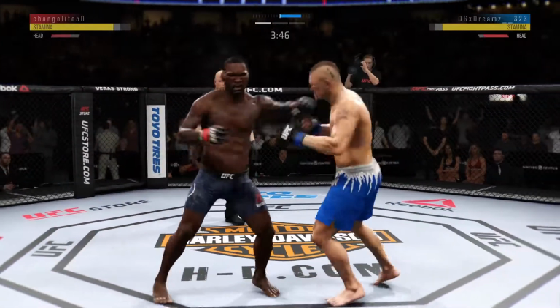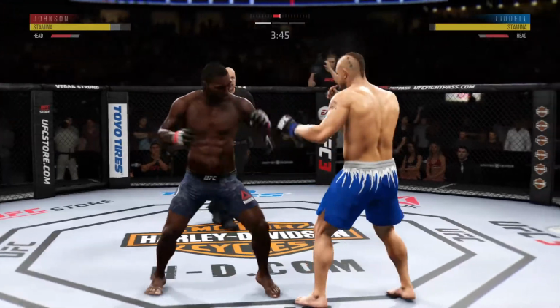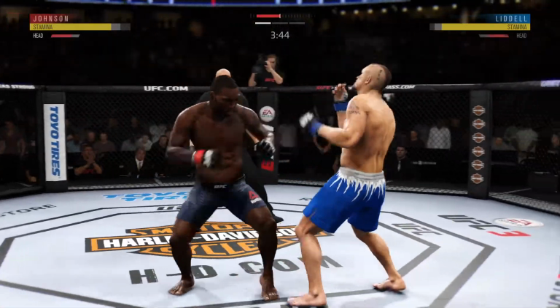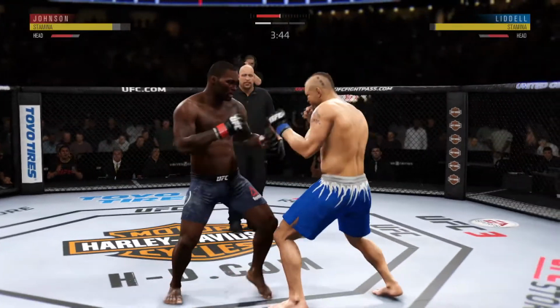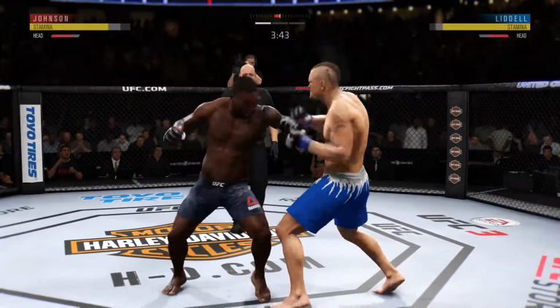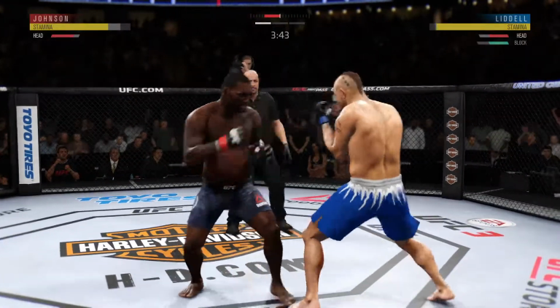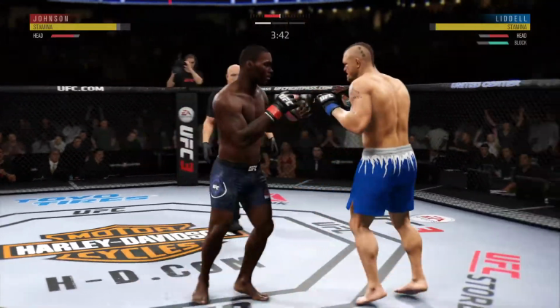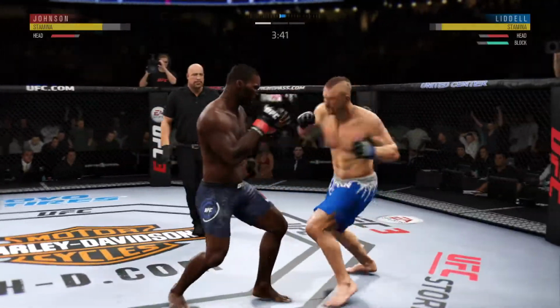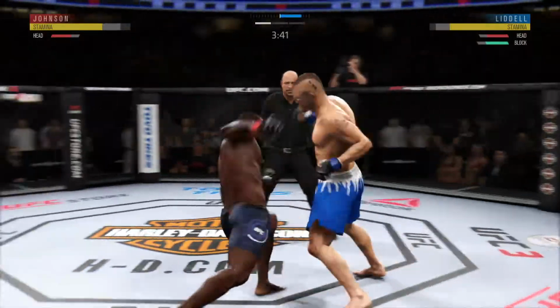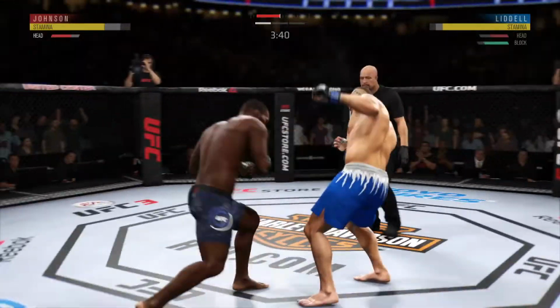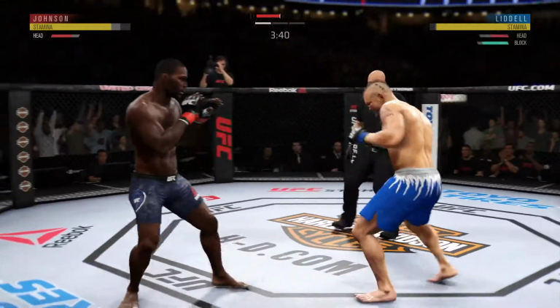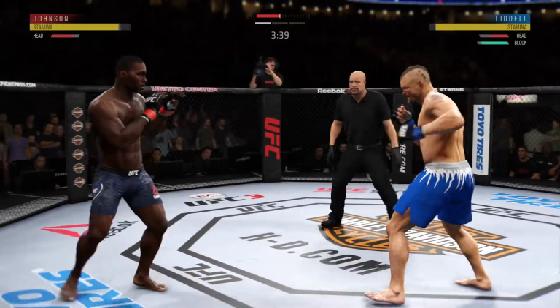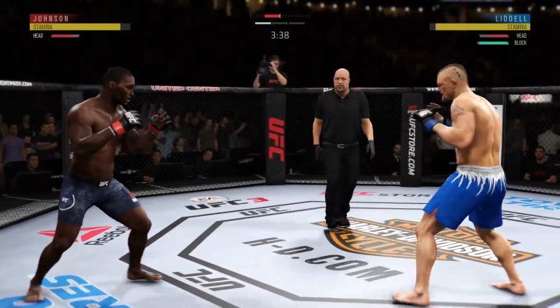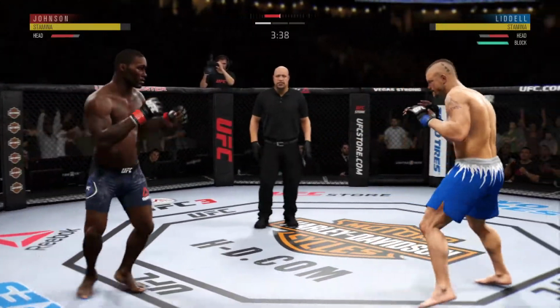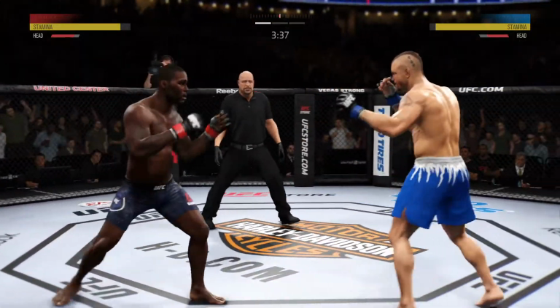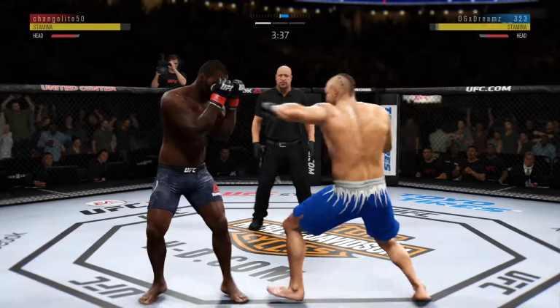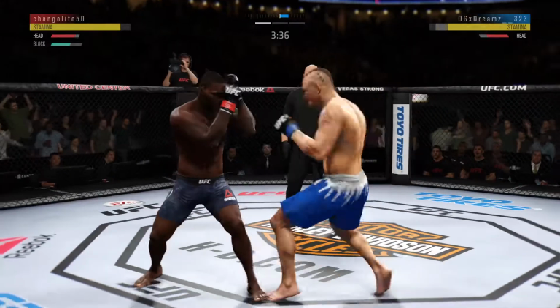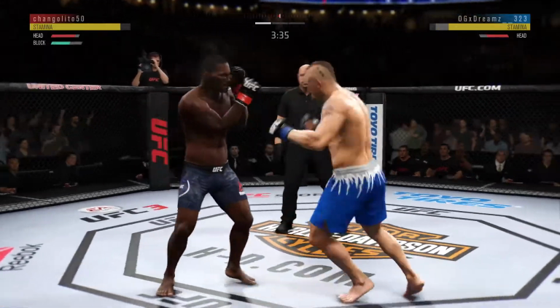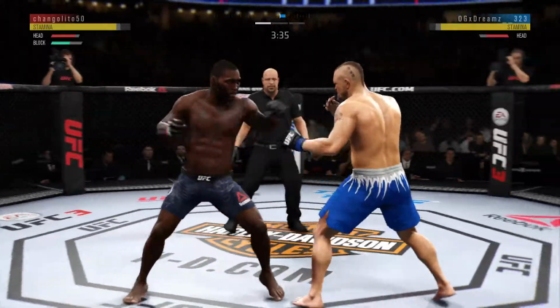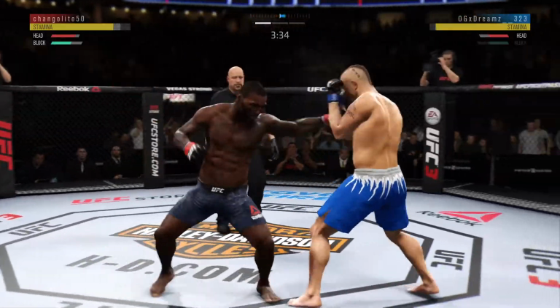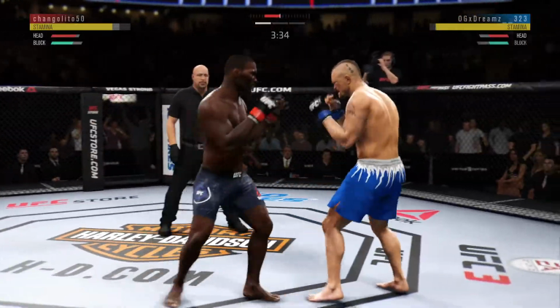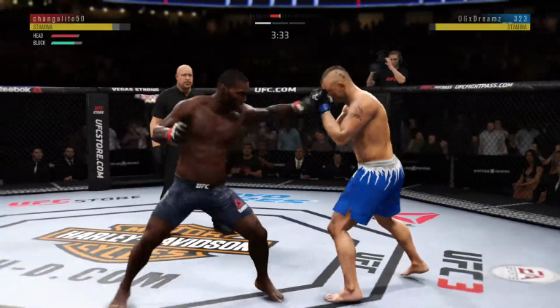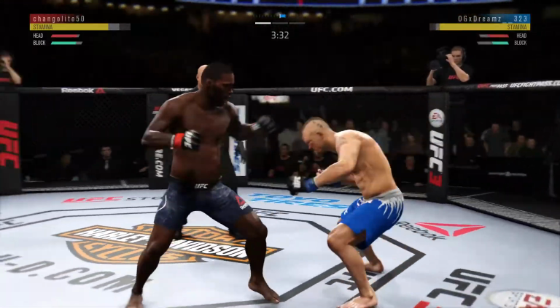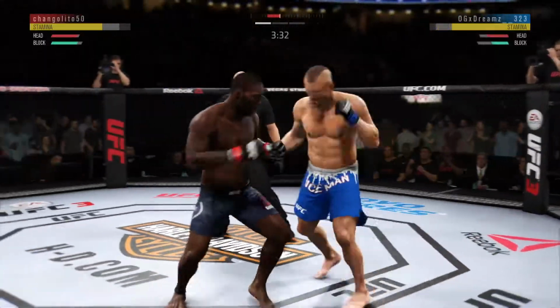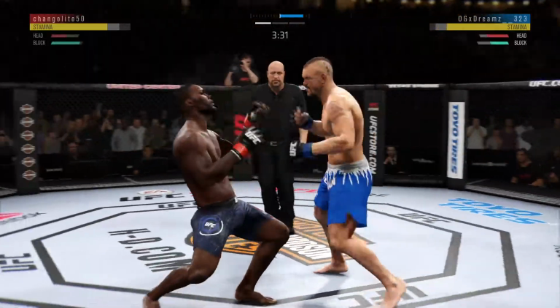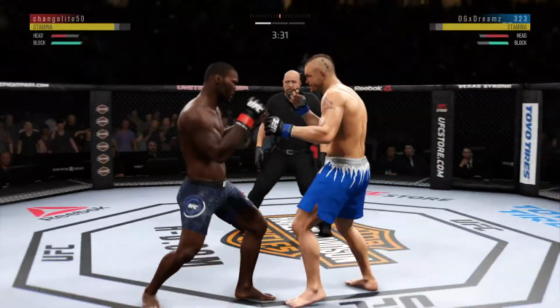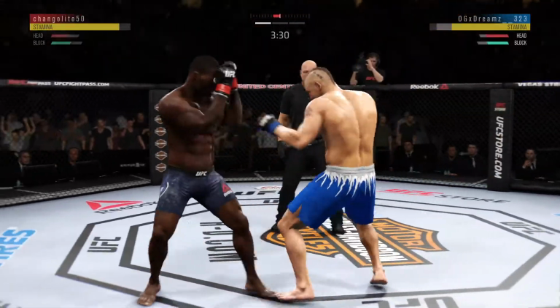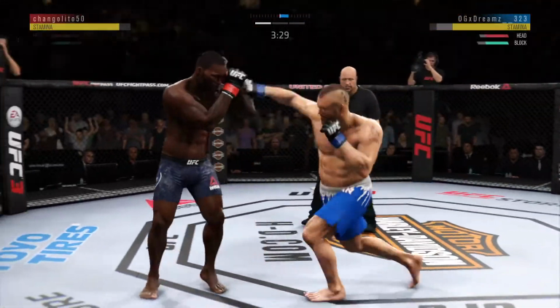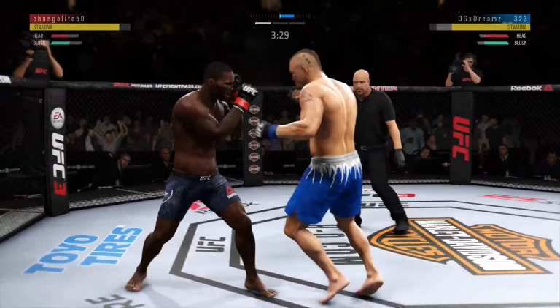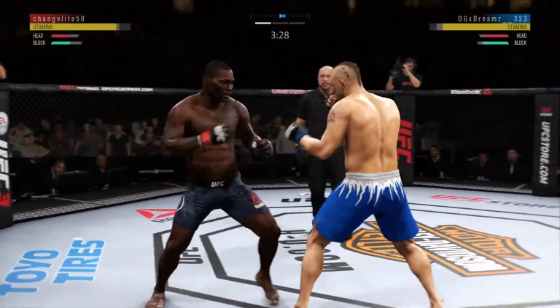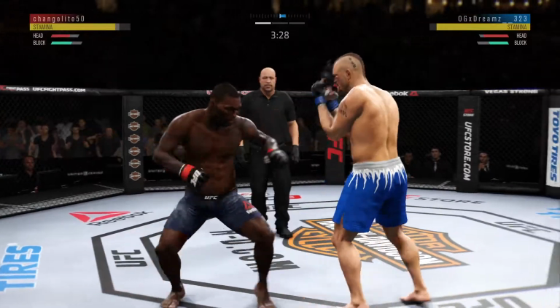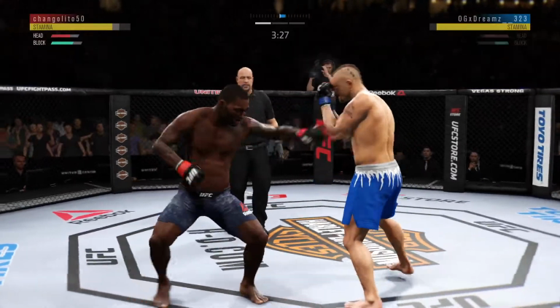He got cracked with the jab there, and his head is firmly on the center line — the one place it really can't afford to be. He's showing some vulnerability here by leaning right into his opponent's range. Let's see if he can make some adjustments here.